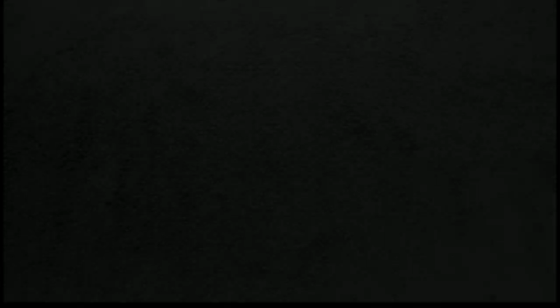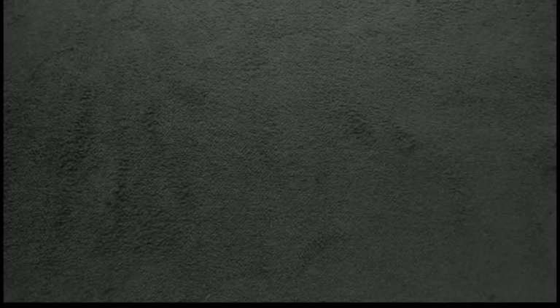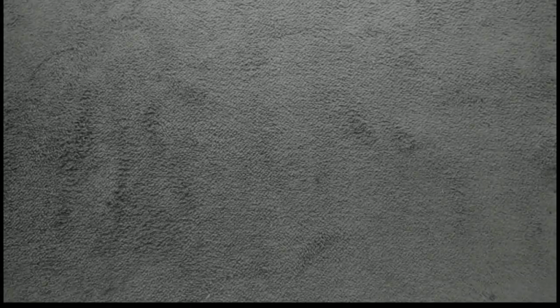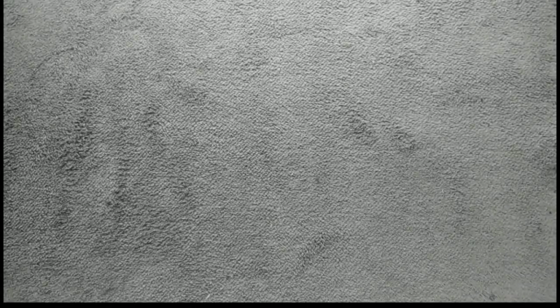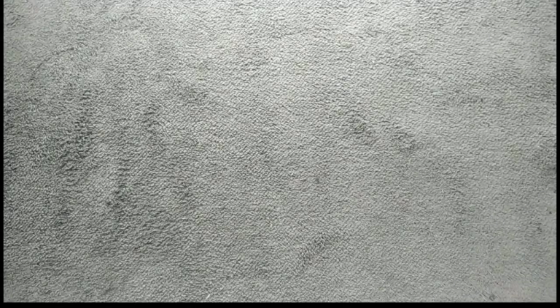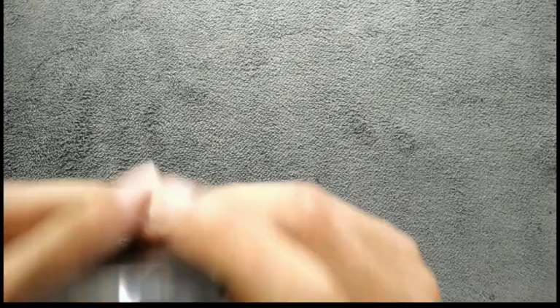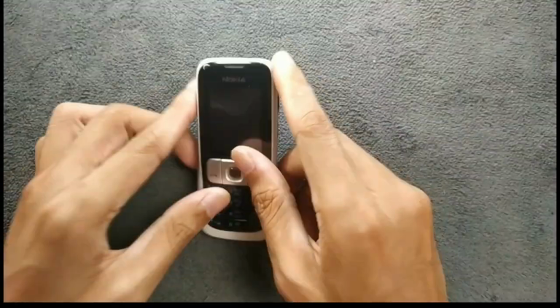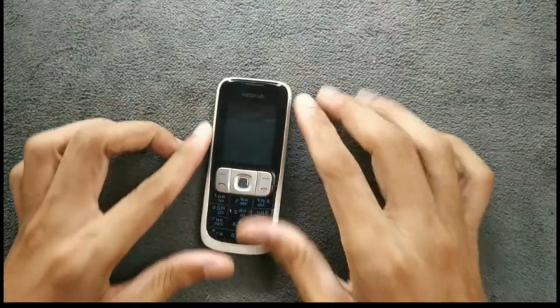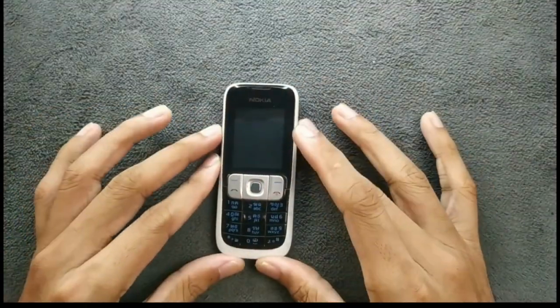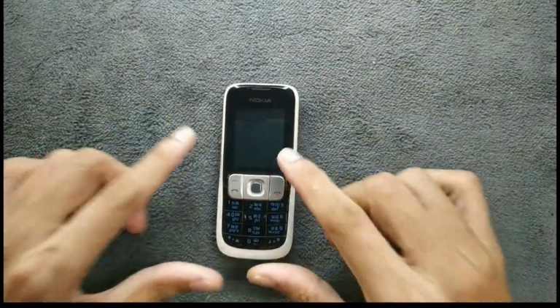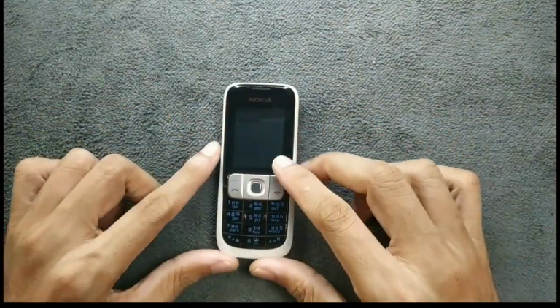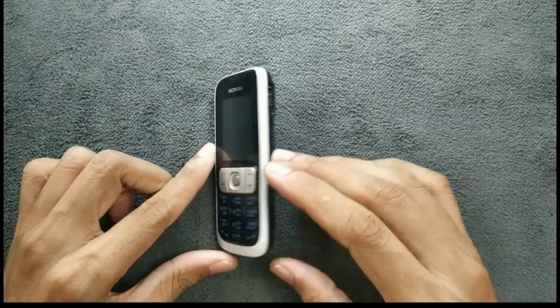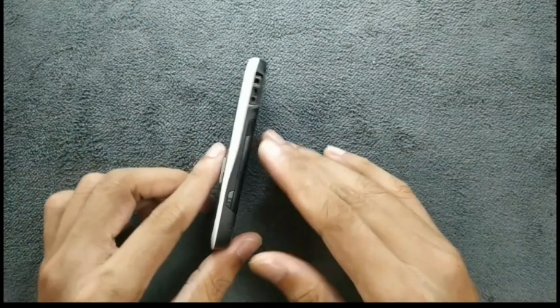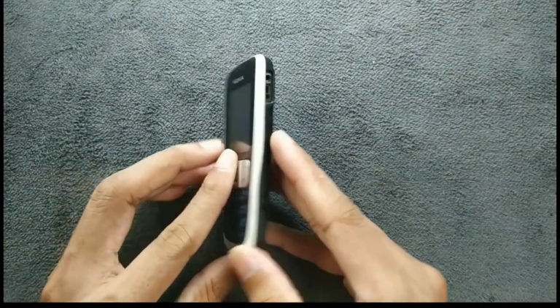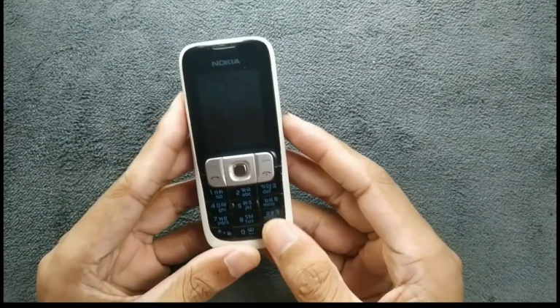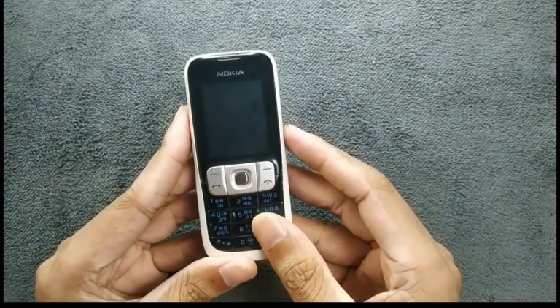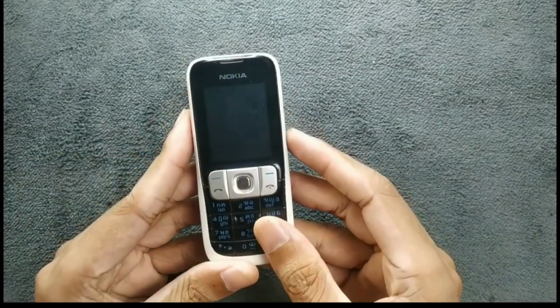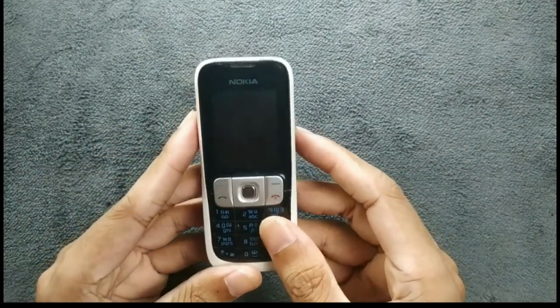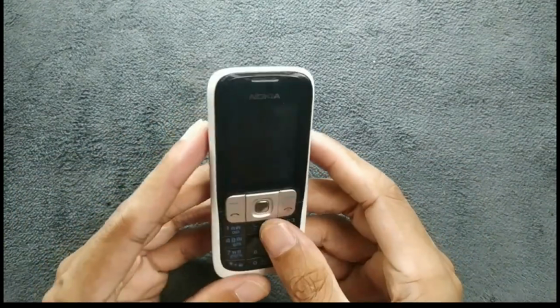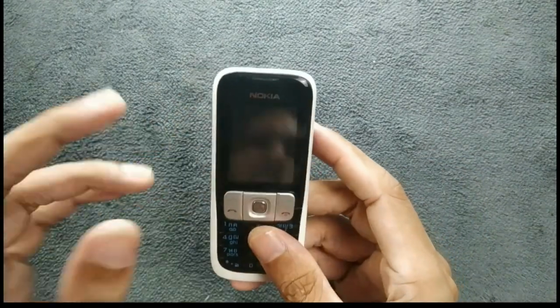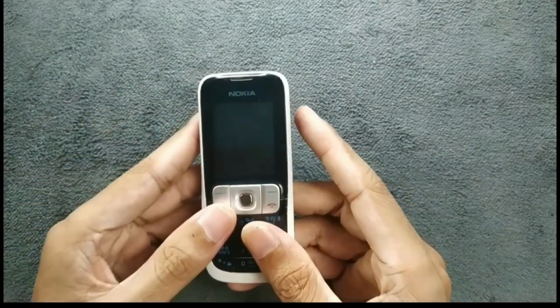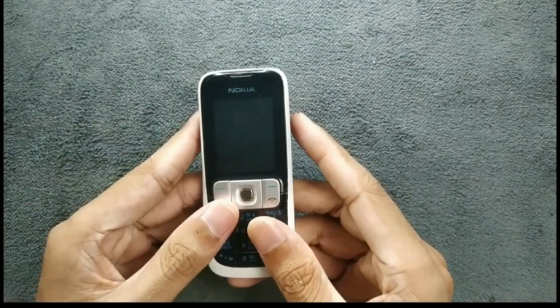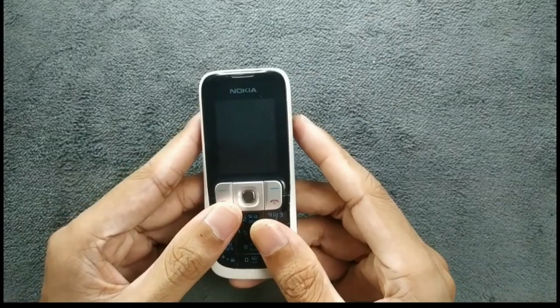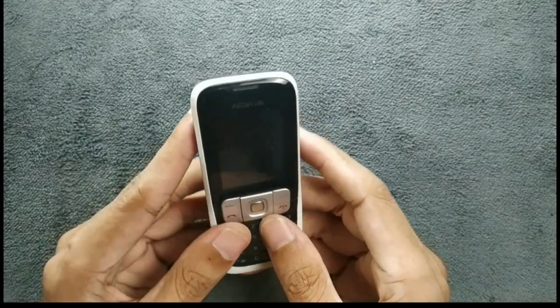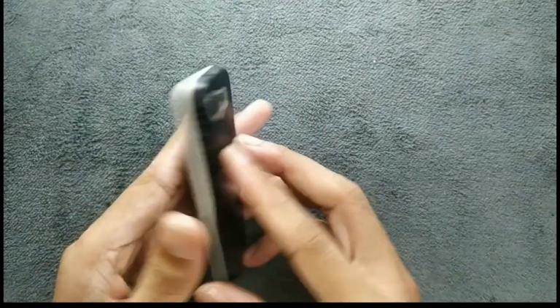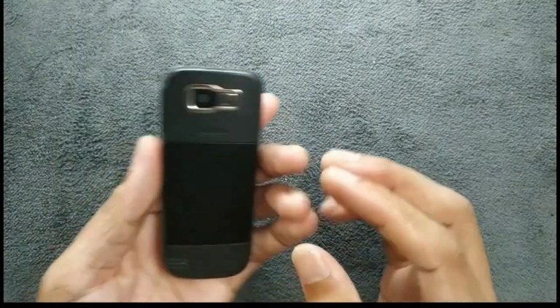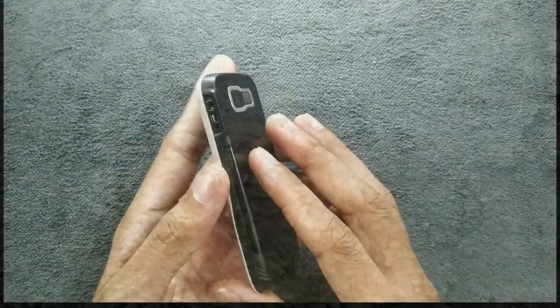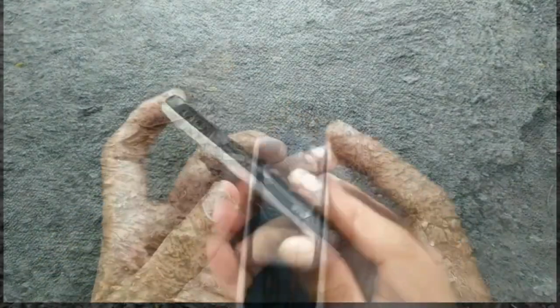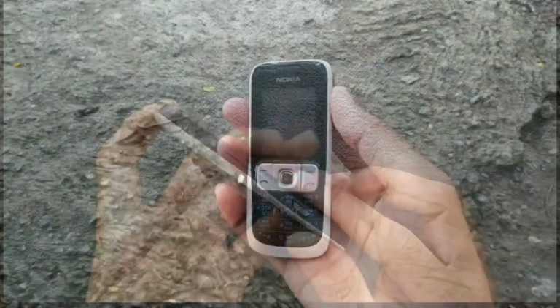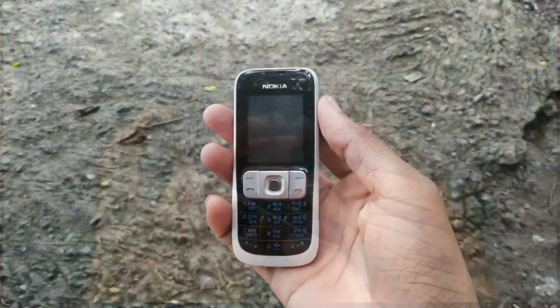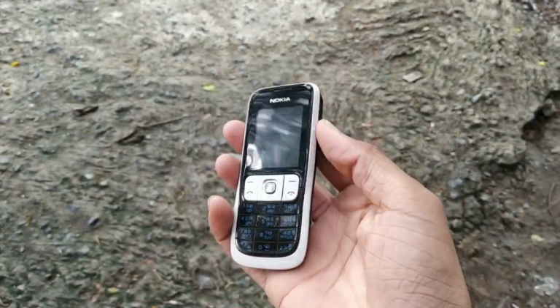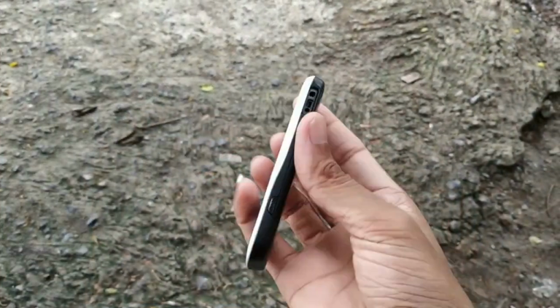Hey guys, welcome back to another exciting video. Today we are going to try out this tiny device — this is Nokia's Nokia 2630, released back in 2007.